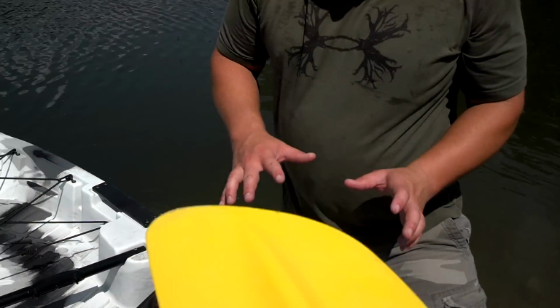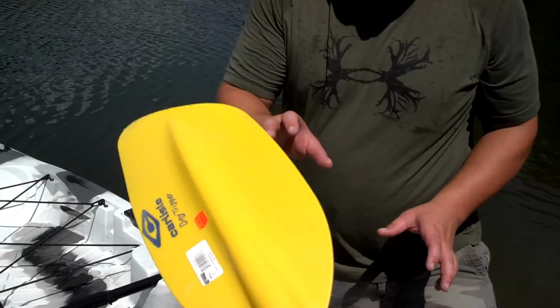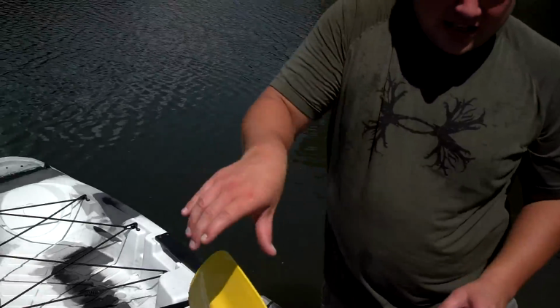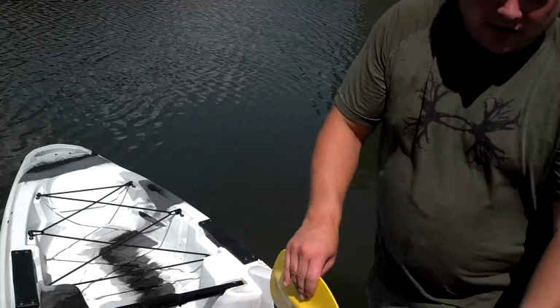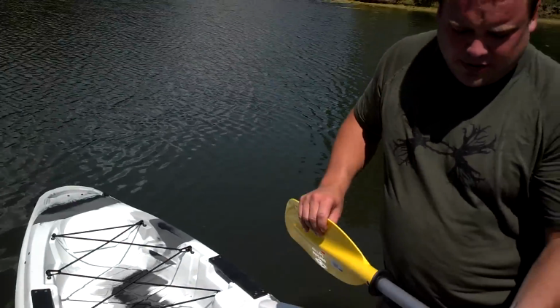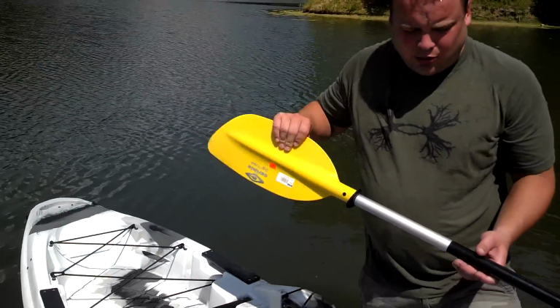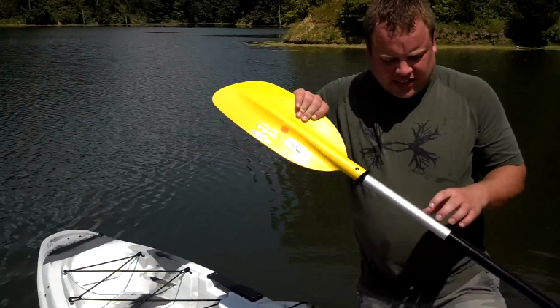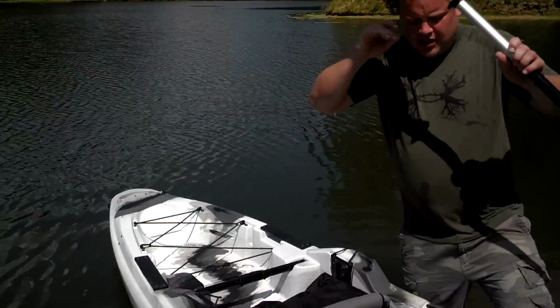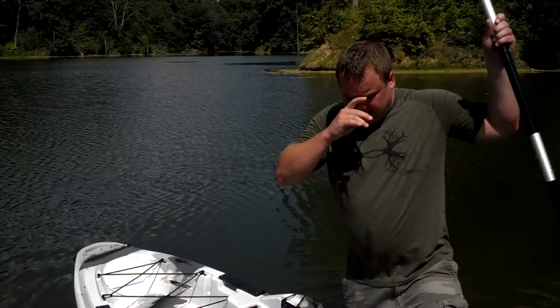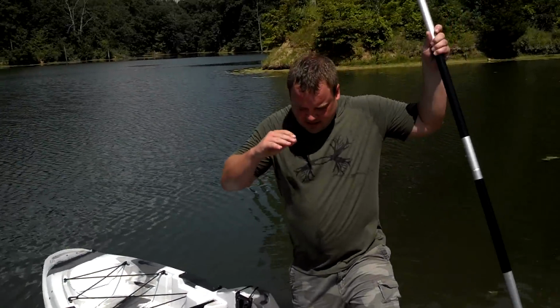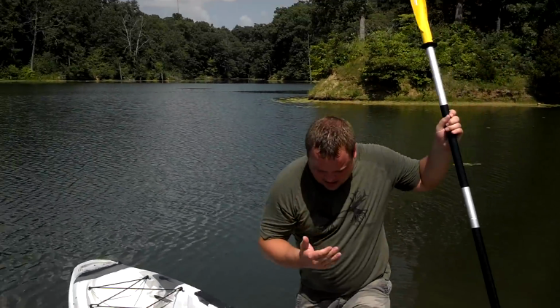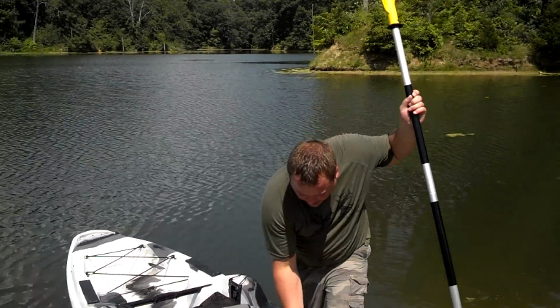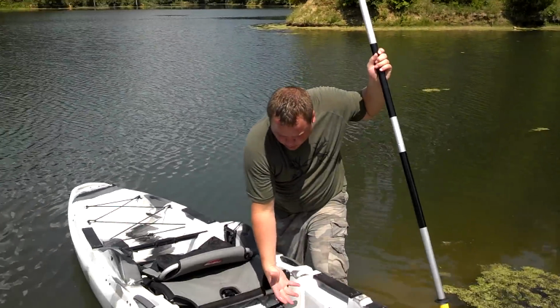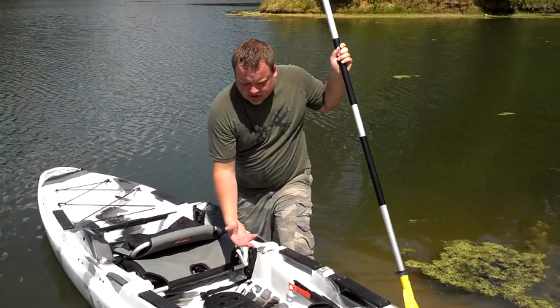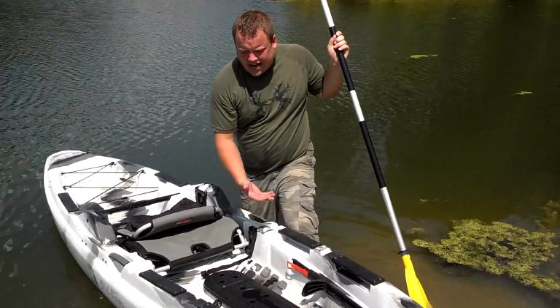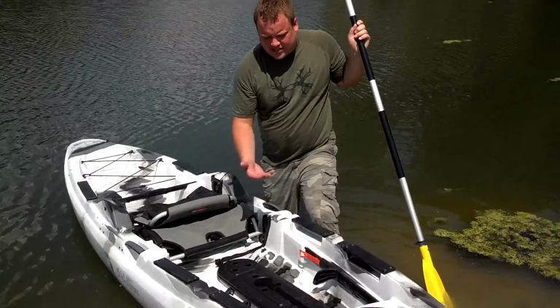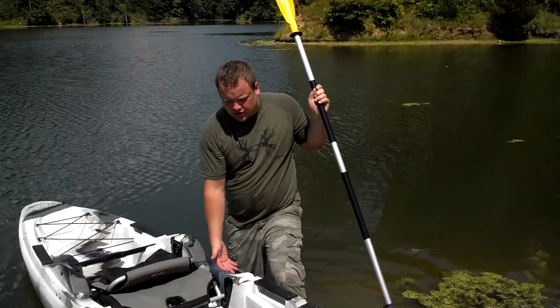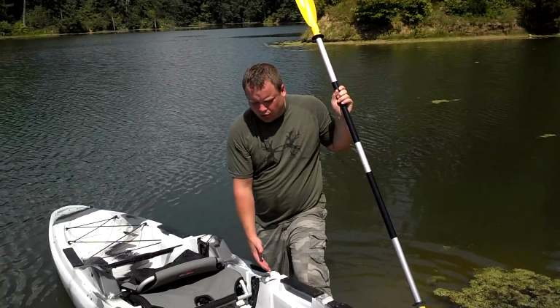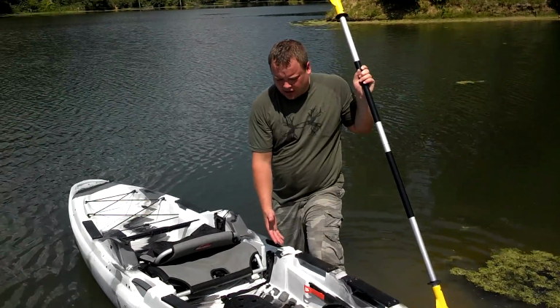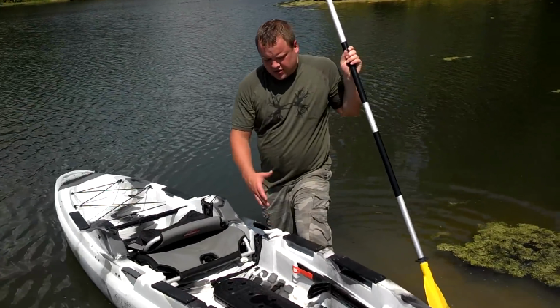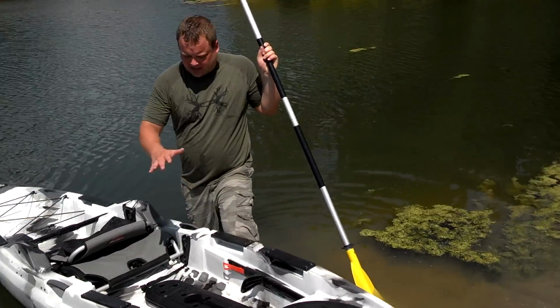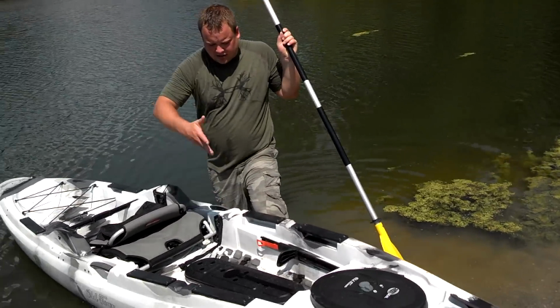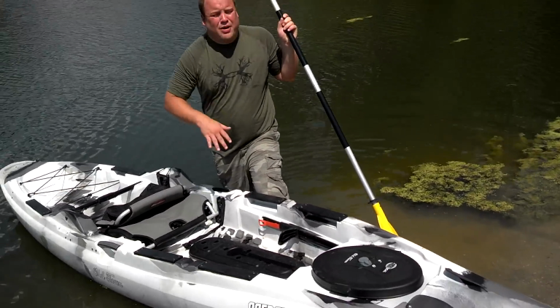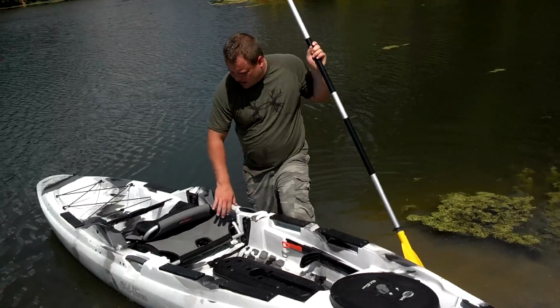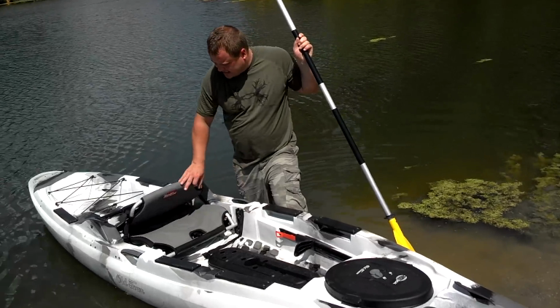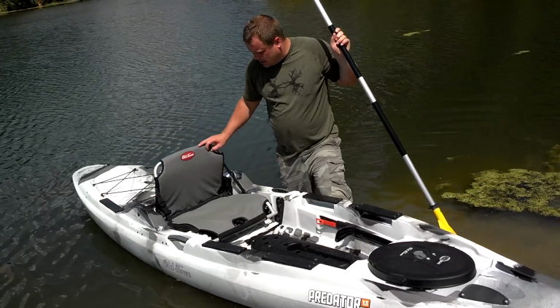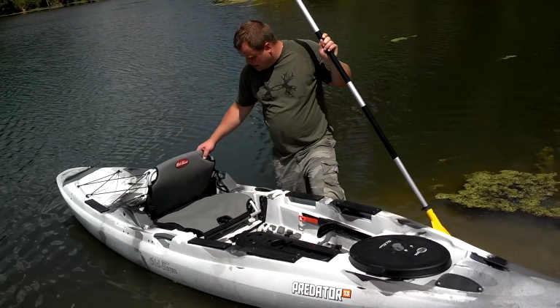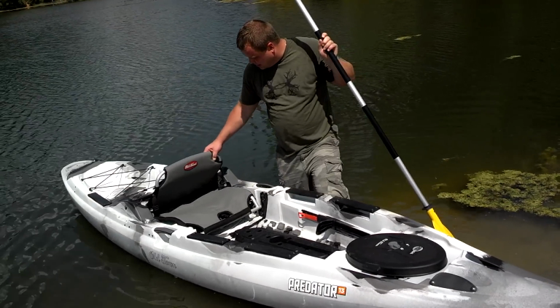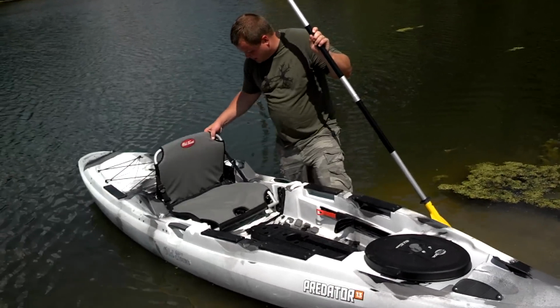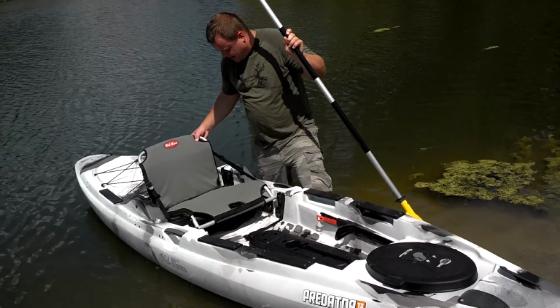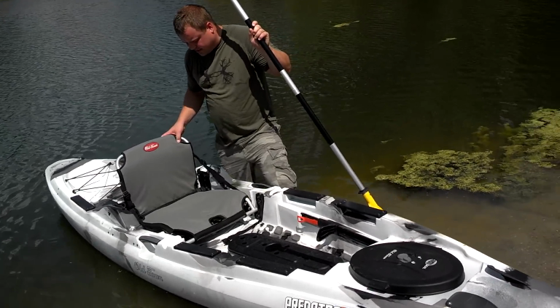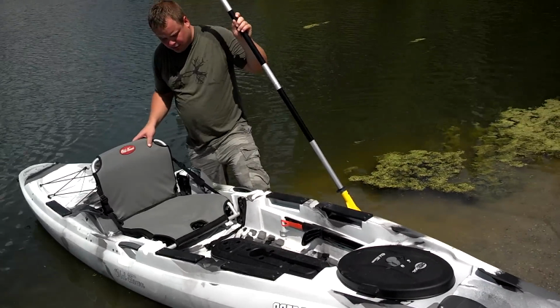The advantage of this boat over some of the other ones I've seen is that it's cut out a lot more, so your center of gravity is a lot closer to the water. It's not near as top-heavy as some of the other ones I've been on. The stability factor of it is just unbelievable.